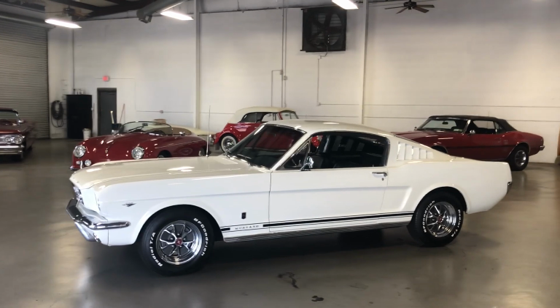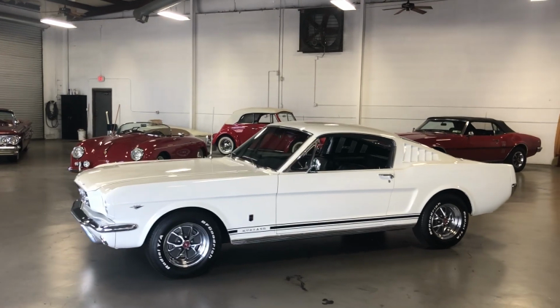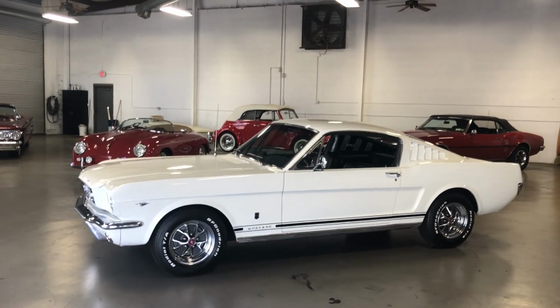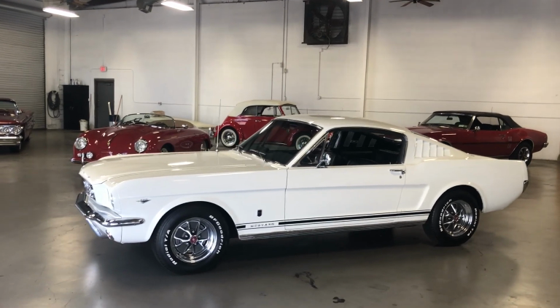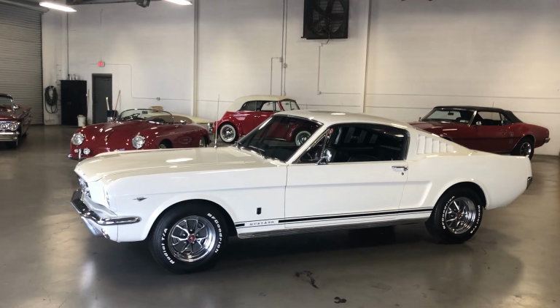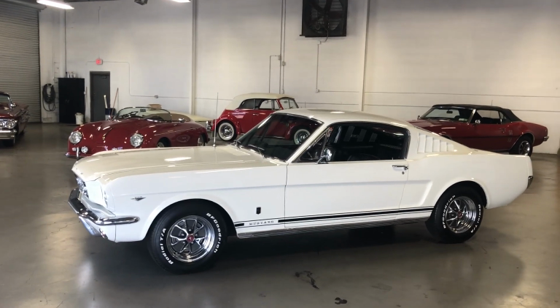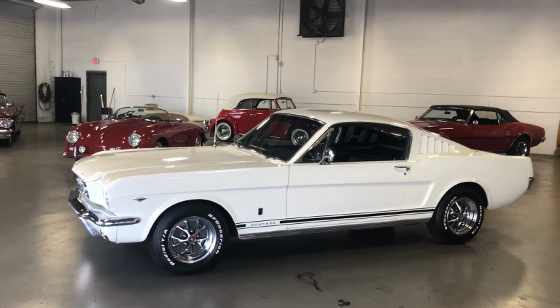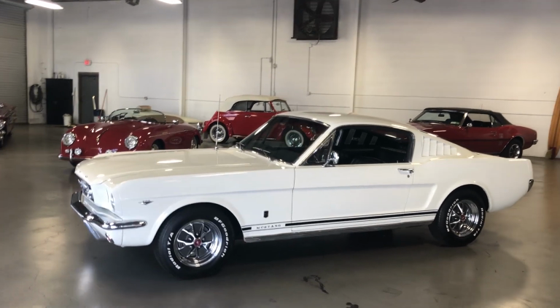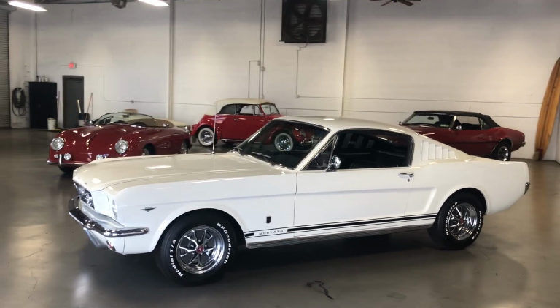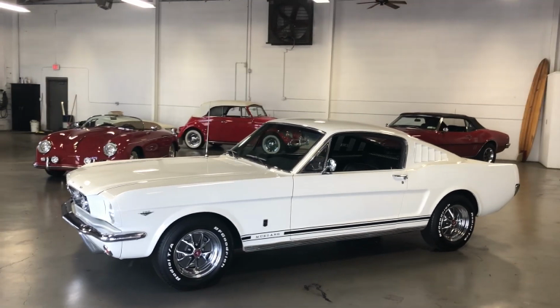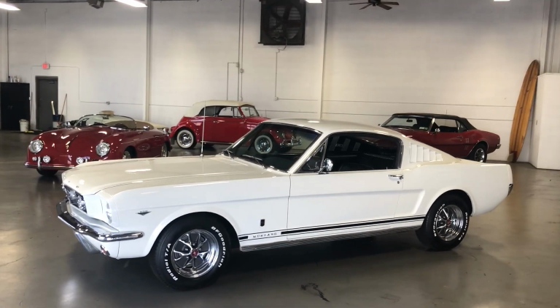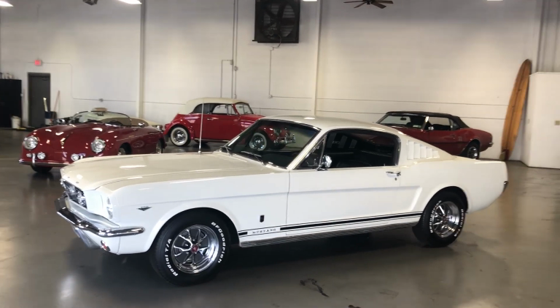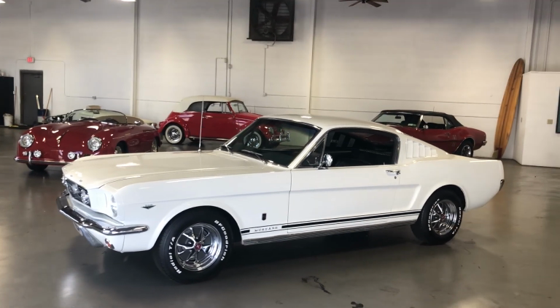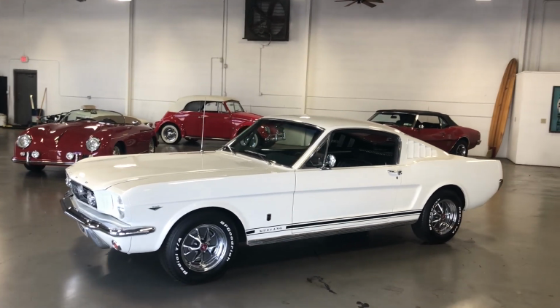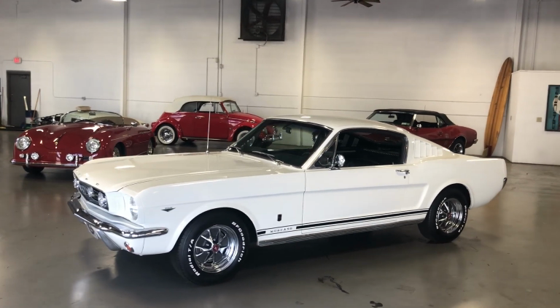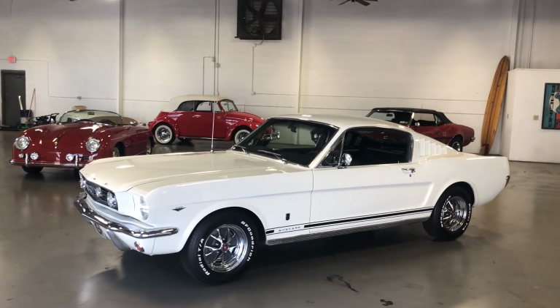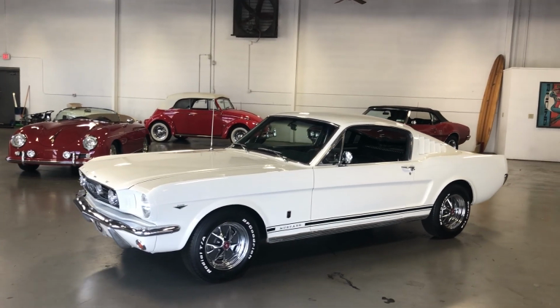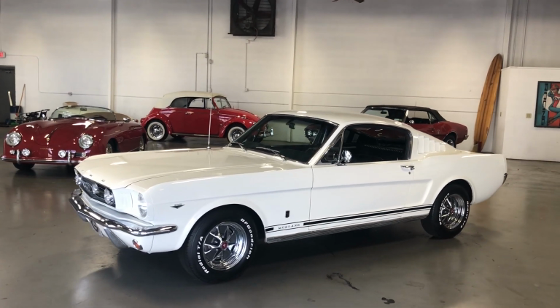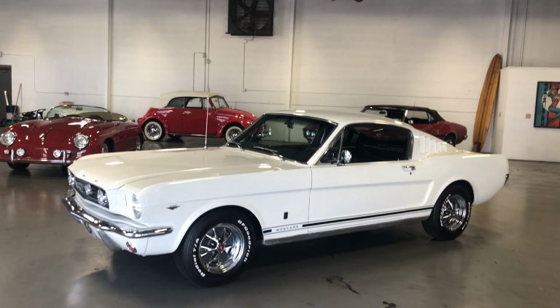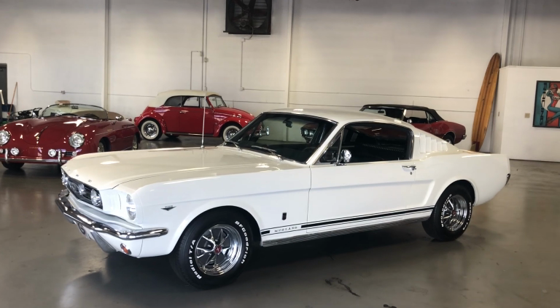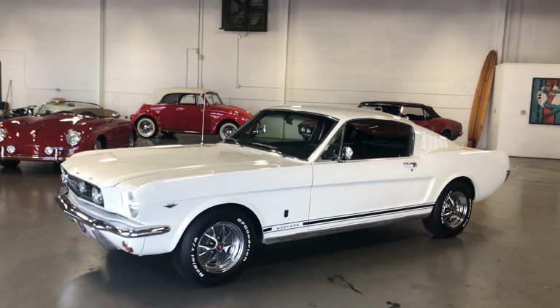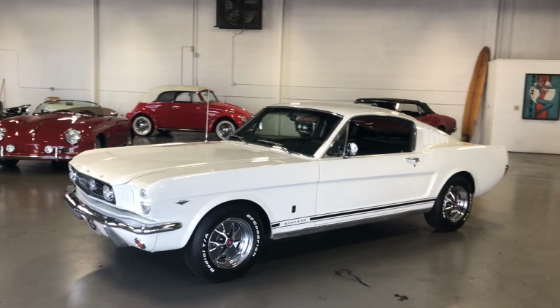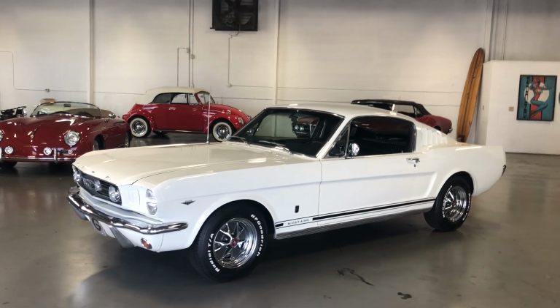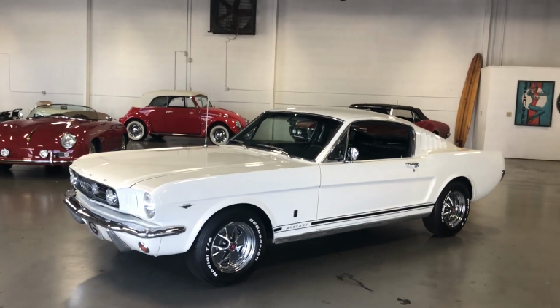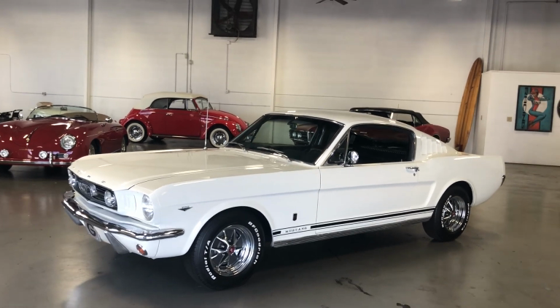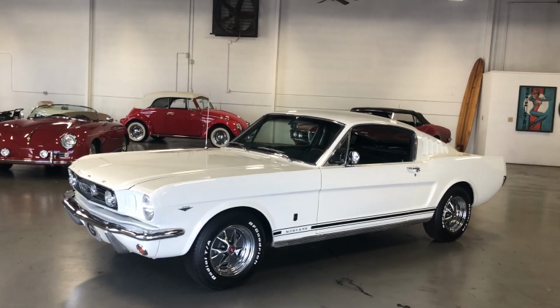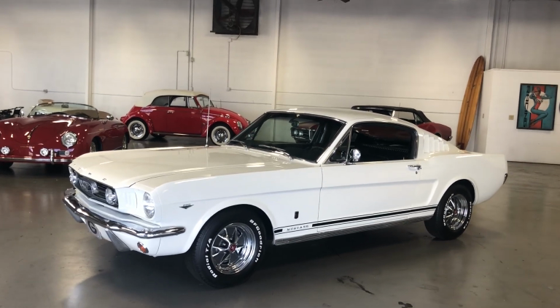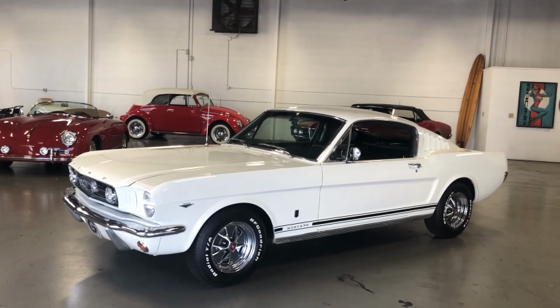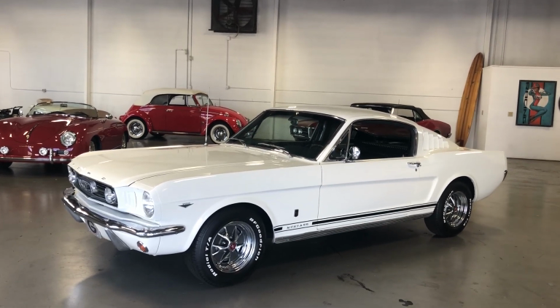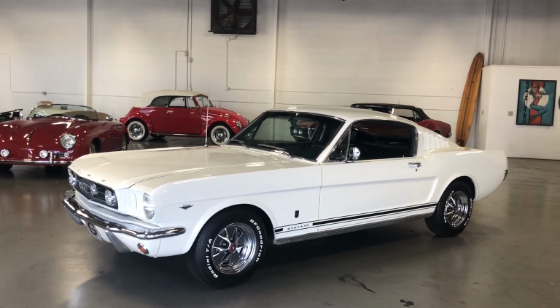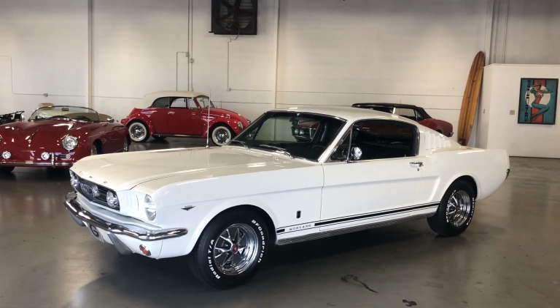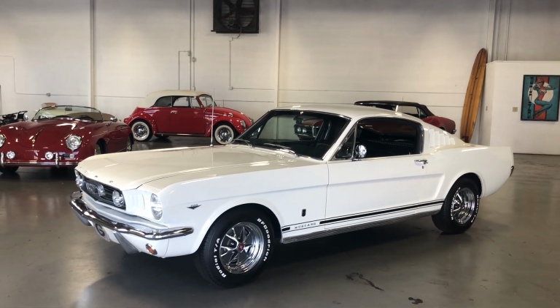The son then drove this car through high school — actually drove it to his senior prom, I'm told — and also drove it through his four years of college at the University of Georgia.